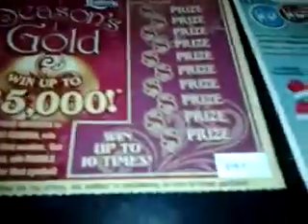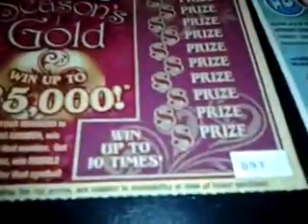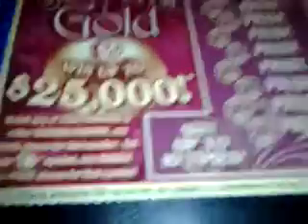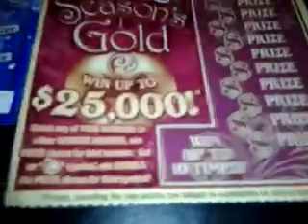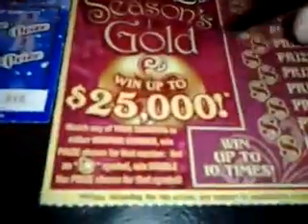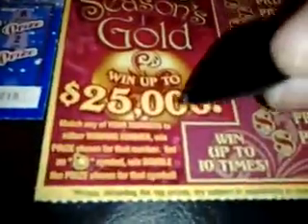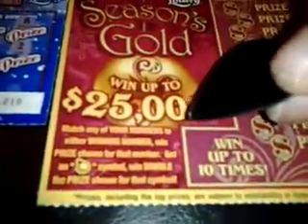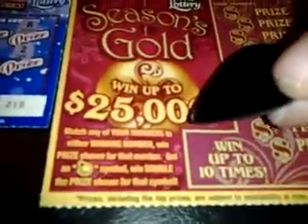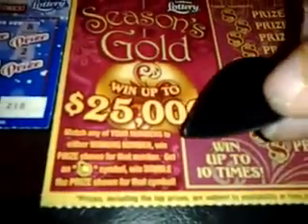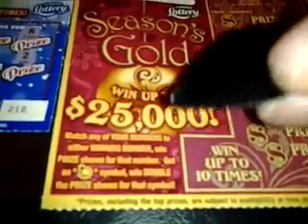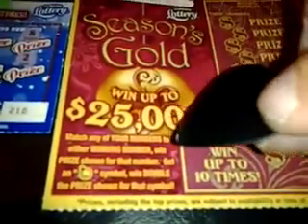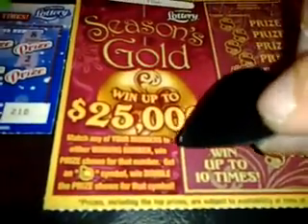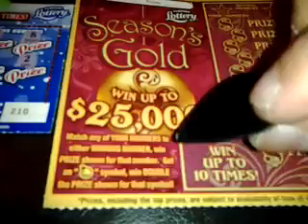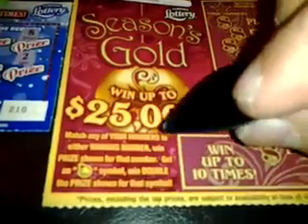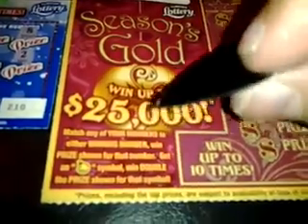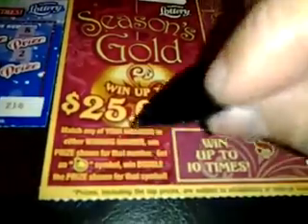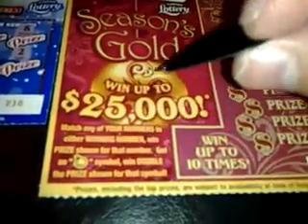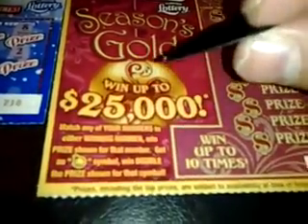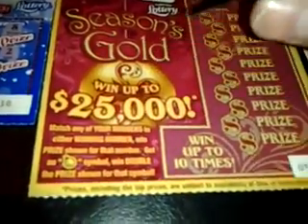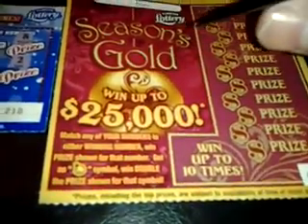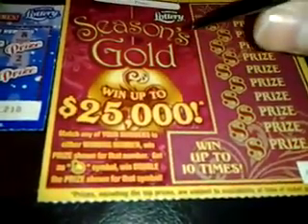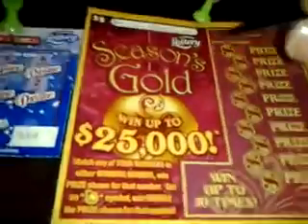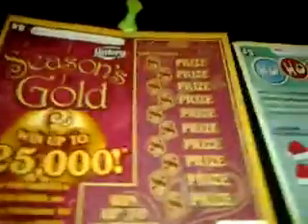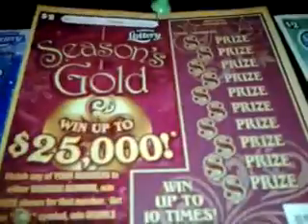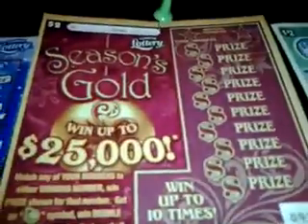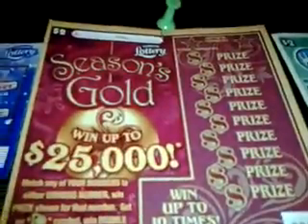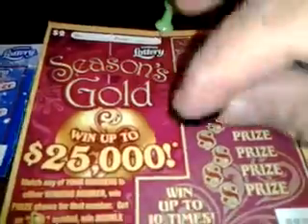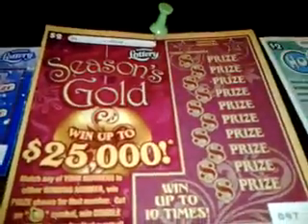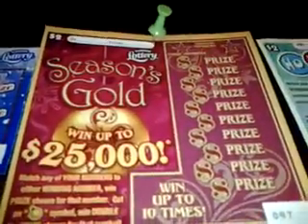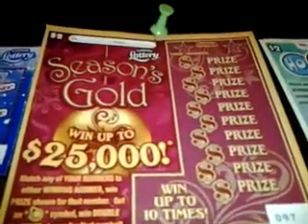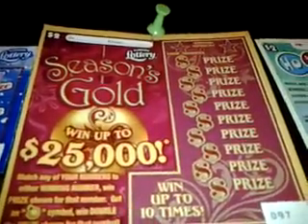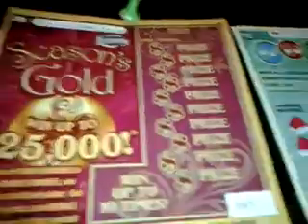Season Gold, ticket number 97. Match any of your numbers to any winning numbers, win the prize shown for that number. Get an ornament symbol, win double the prize shown for that symbol. You'll see a 5 for 5 of this game coming soon.